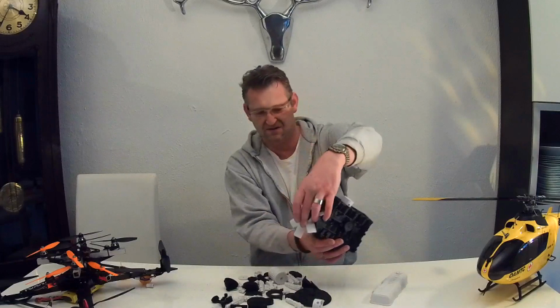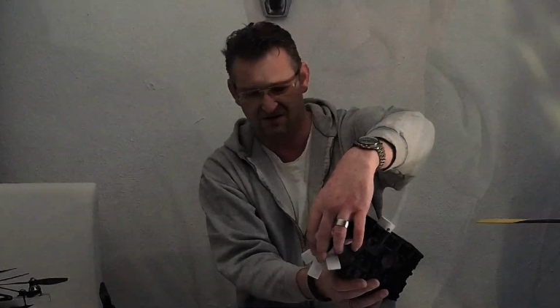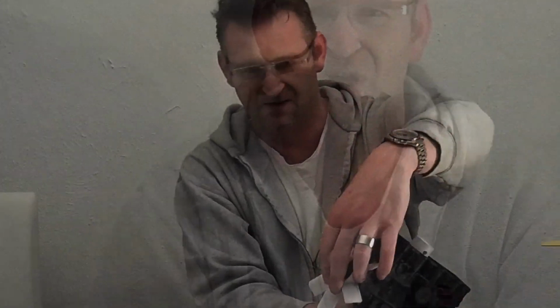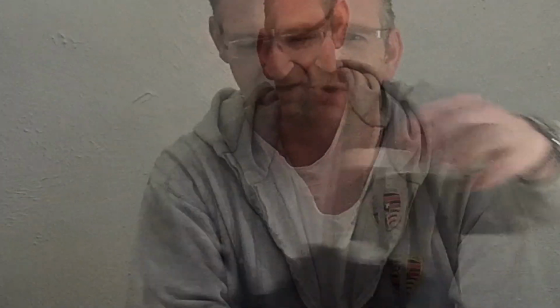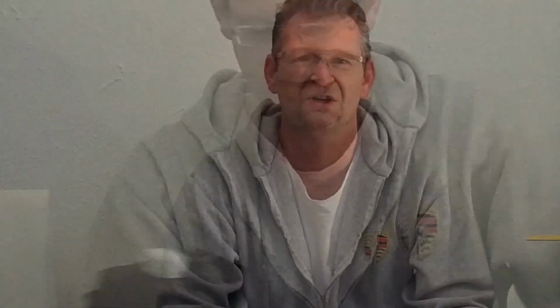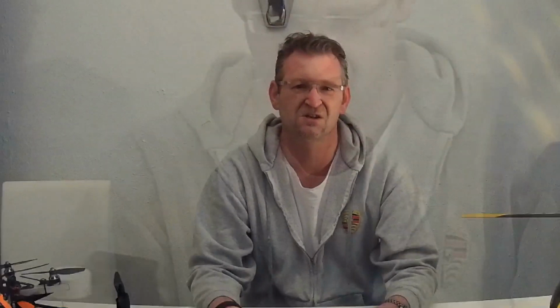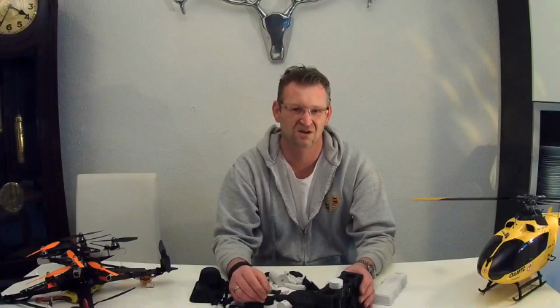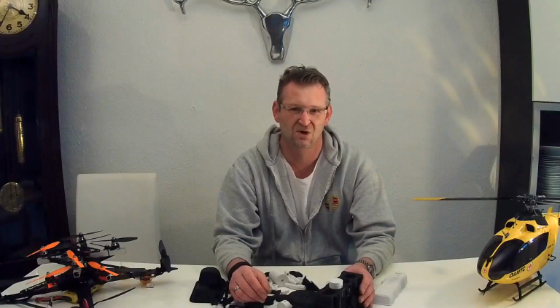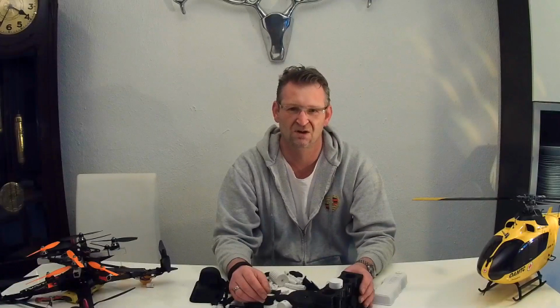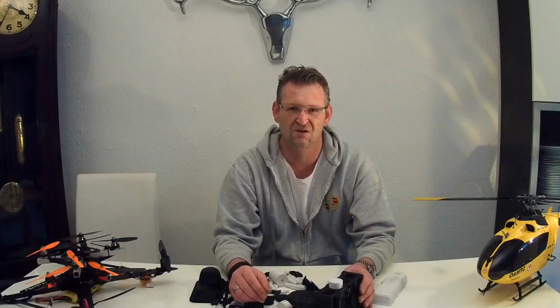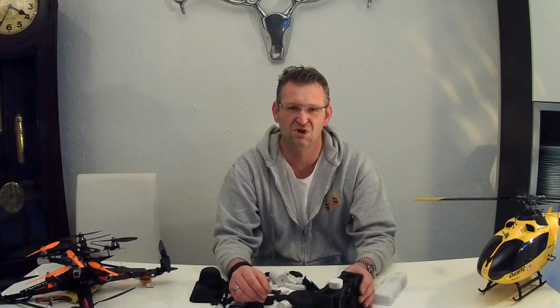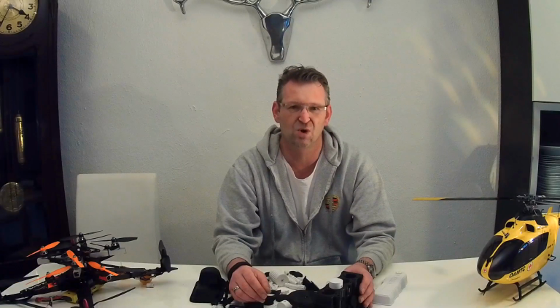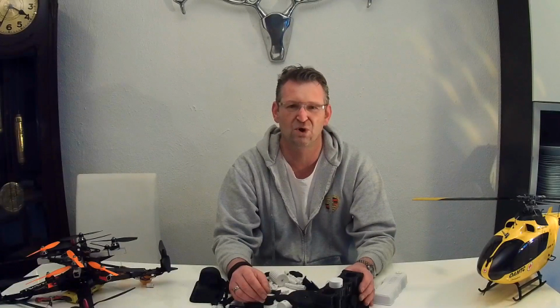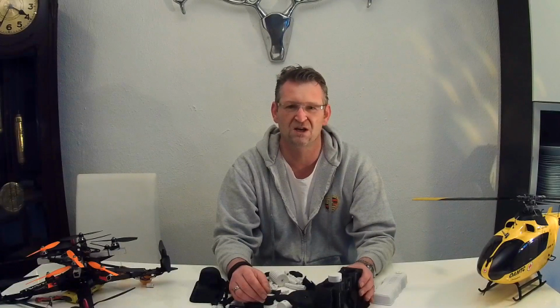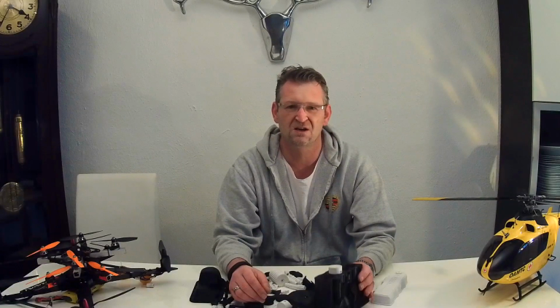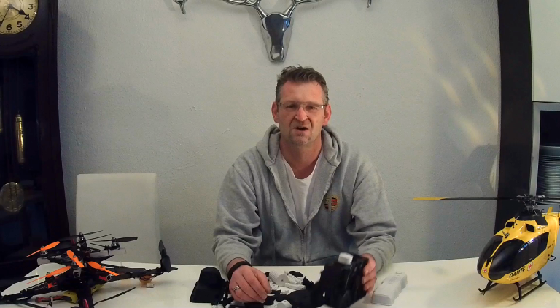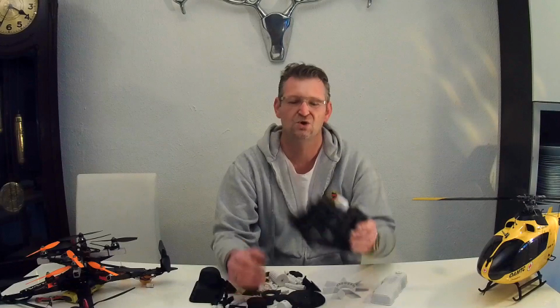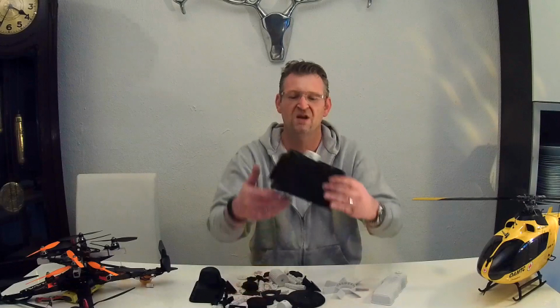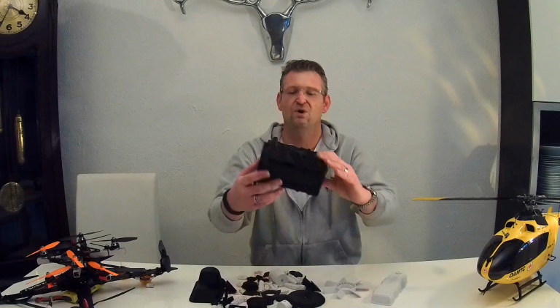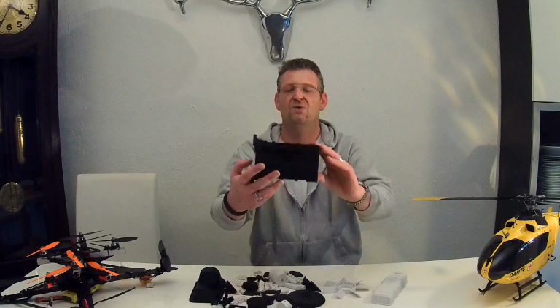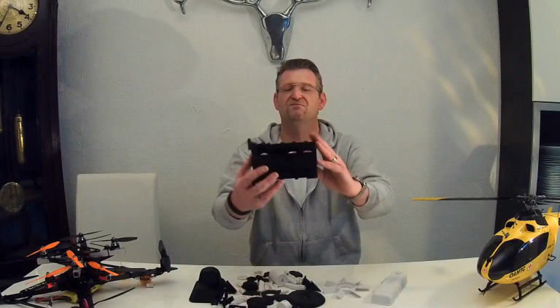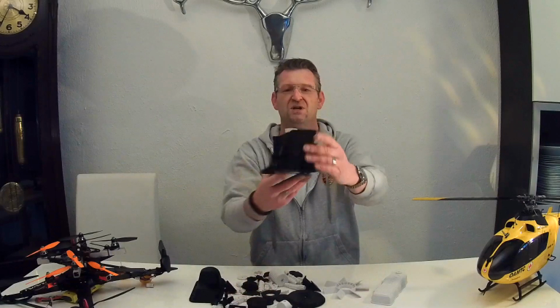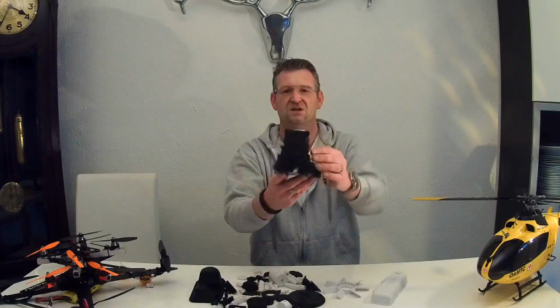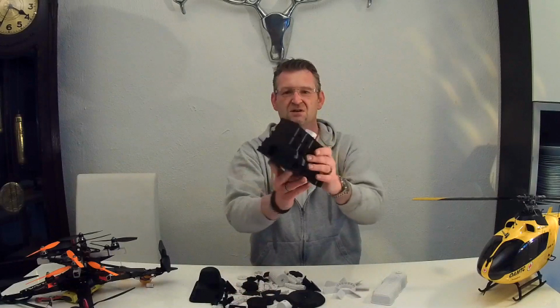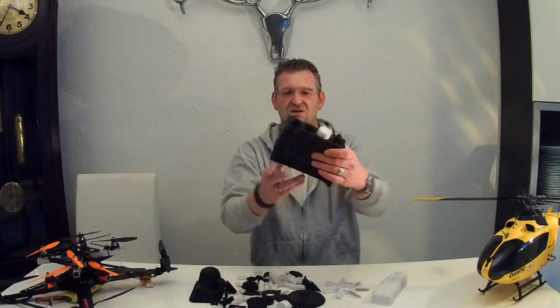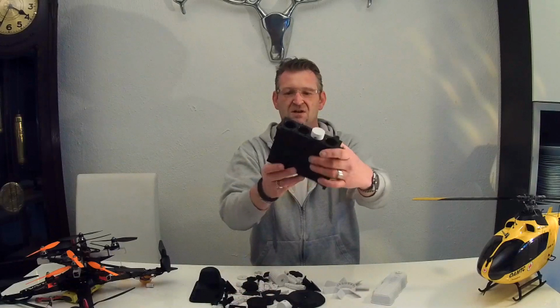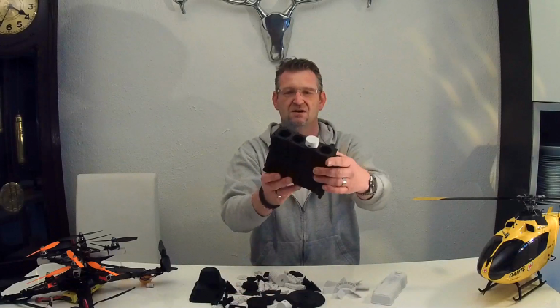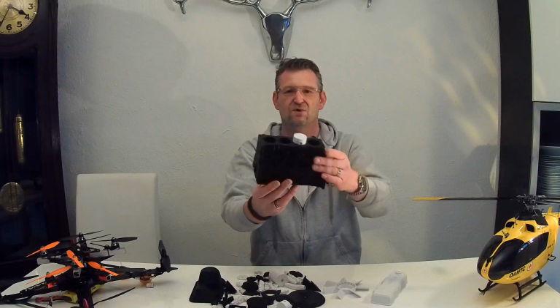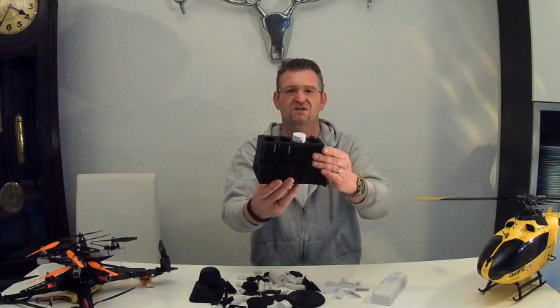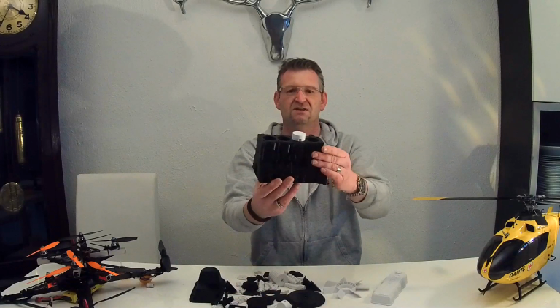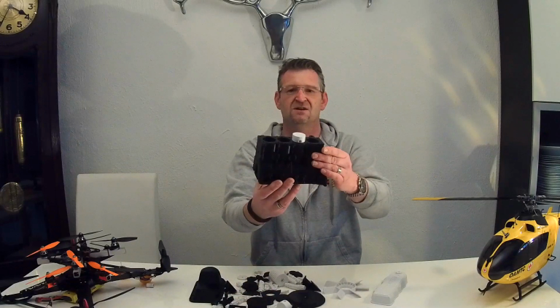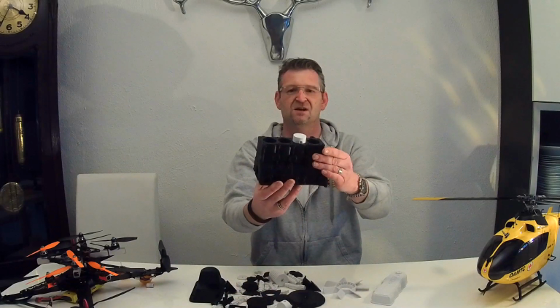So take a look at the DaVinci 1.0 — 24 hours of printing in a 40-second clip.